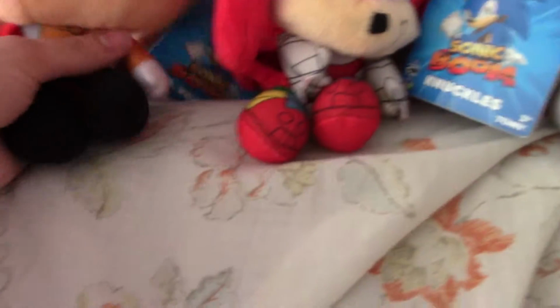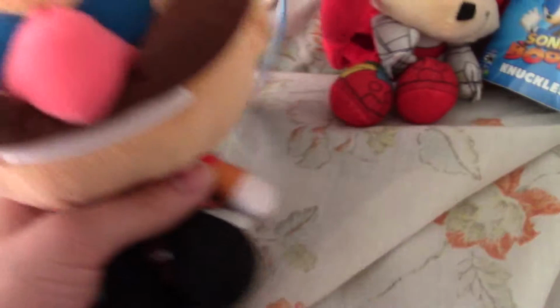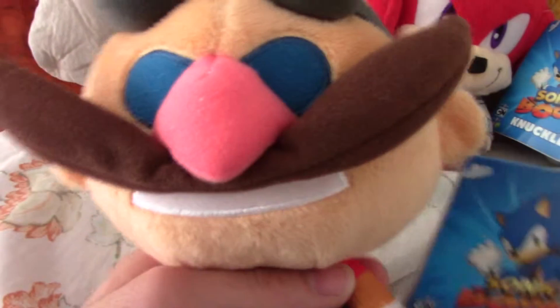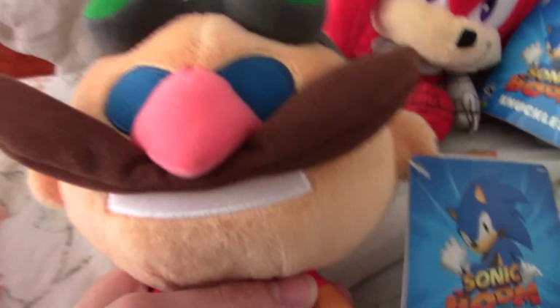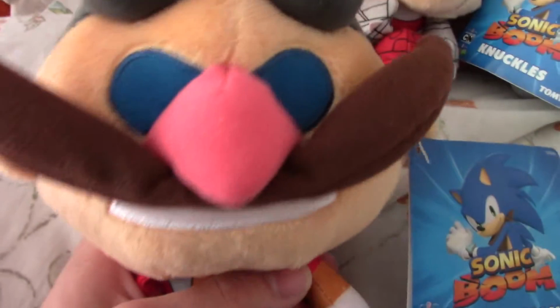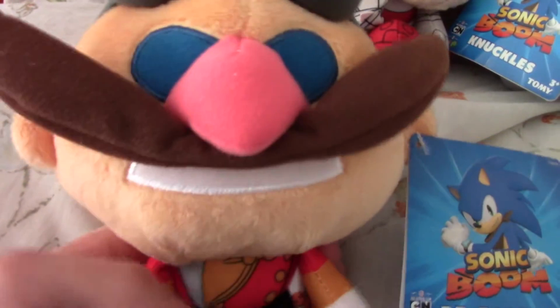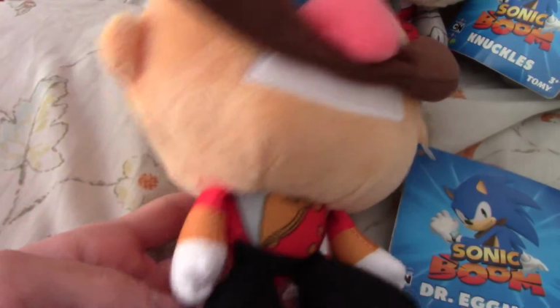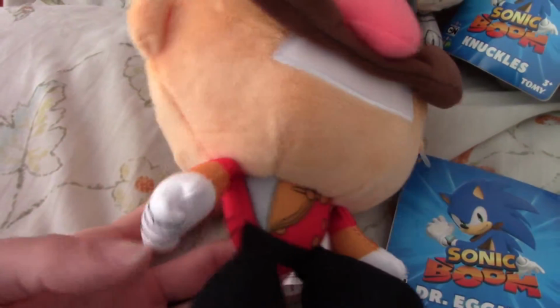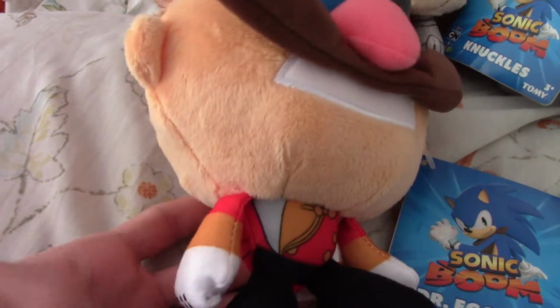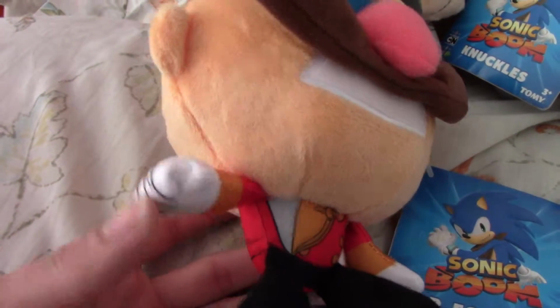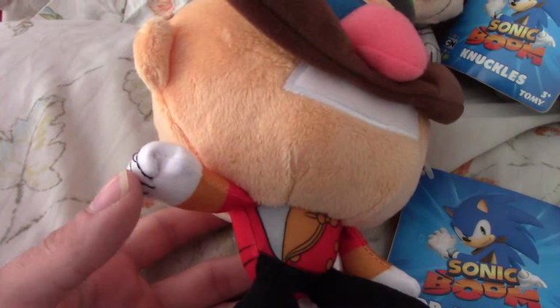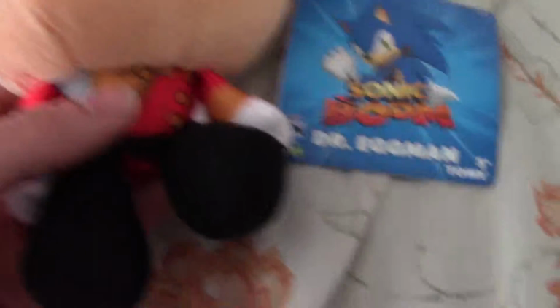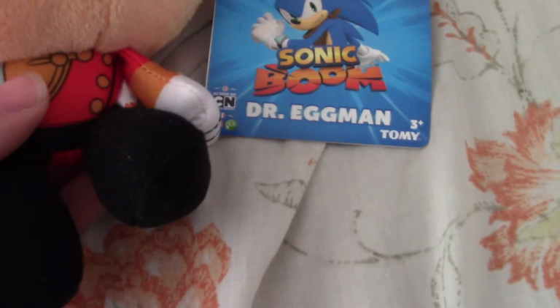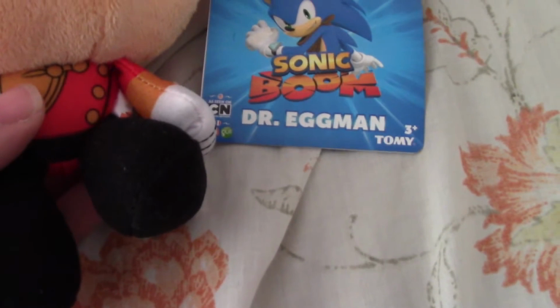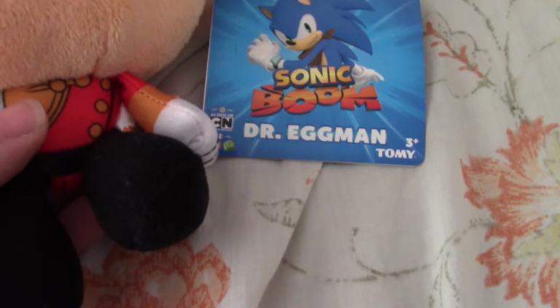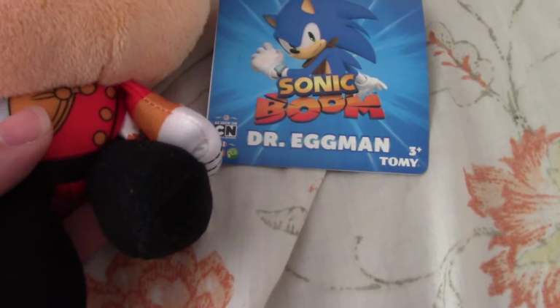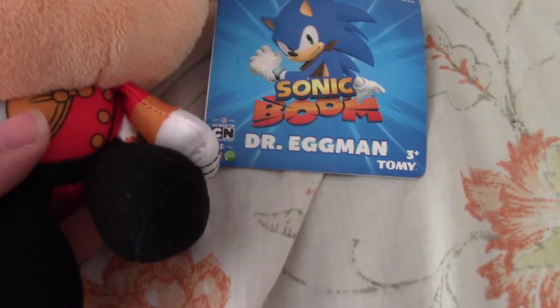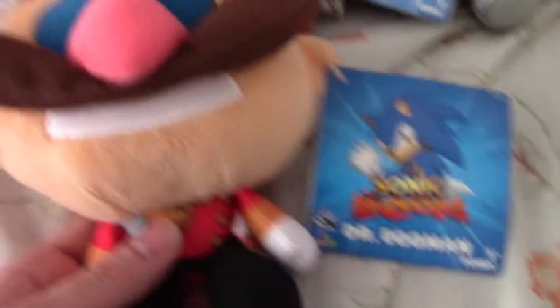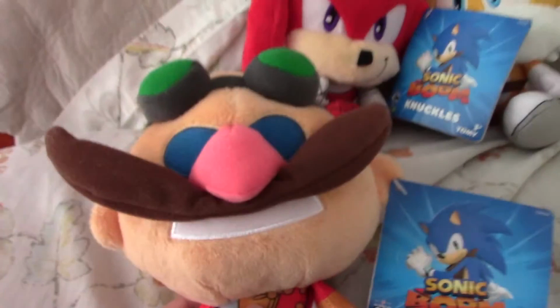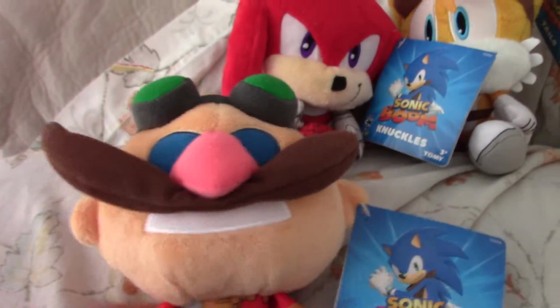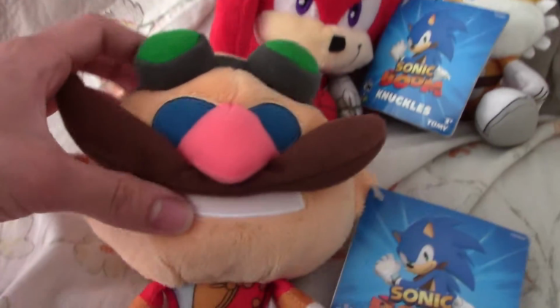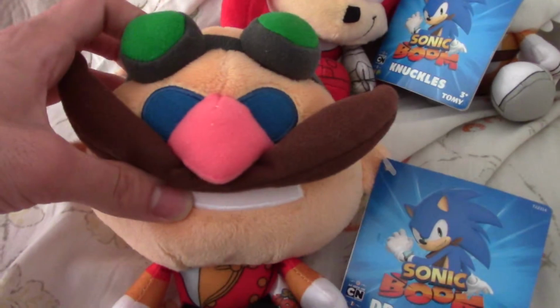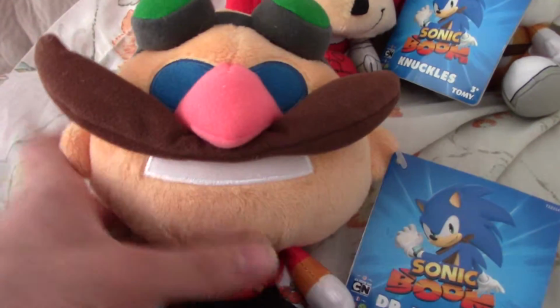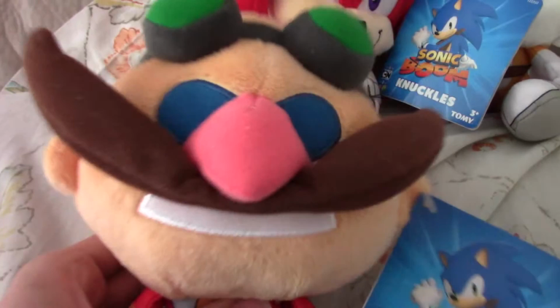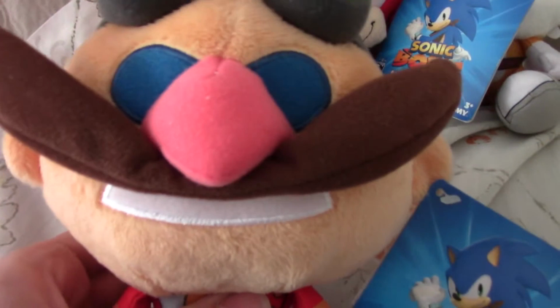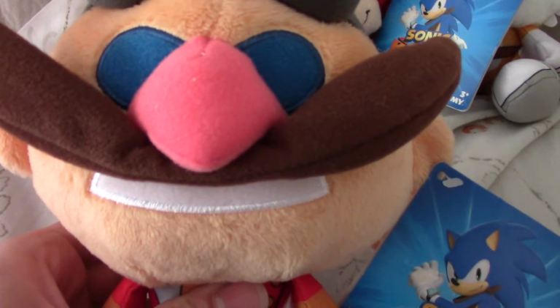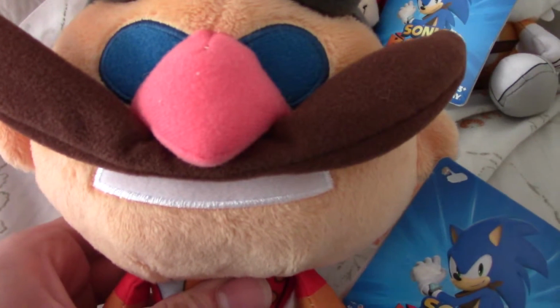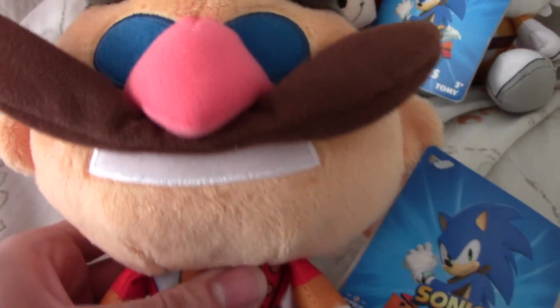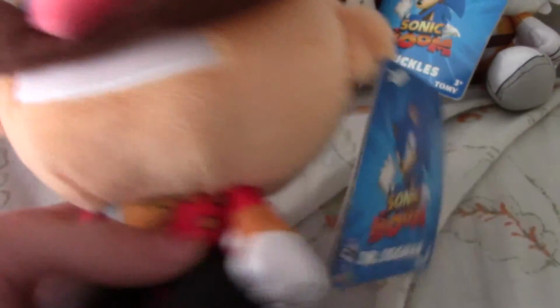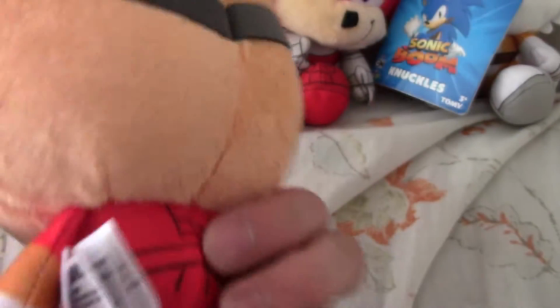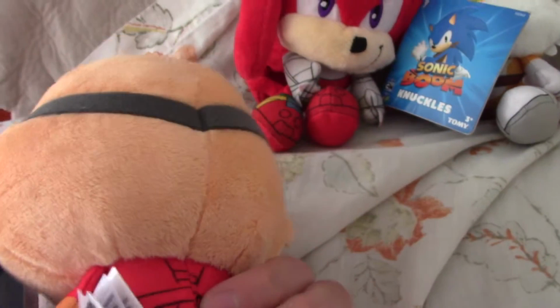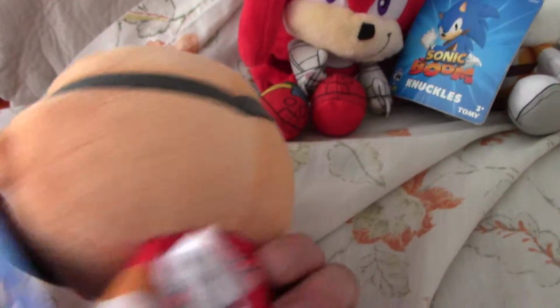Let's start with Eggman. He looks good for a chibi form. Got the arms. The tag says Dr. Eggman. He has the goggles, so he's got this thing on his eyes. That is pretty good too.